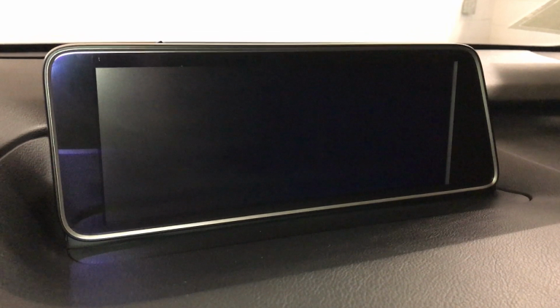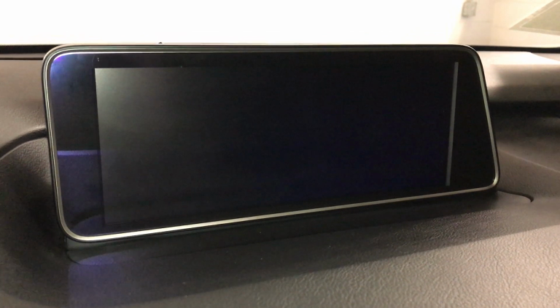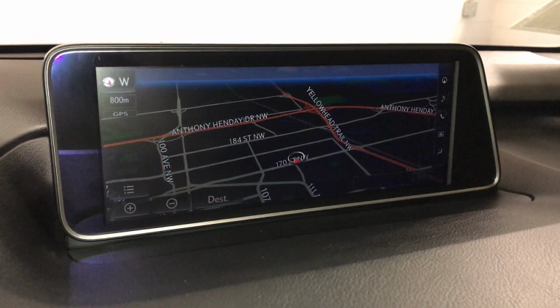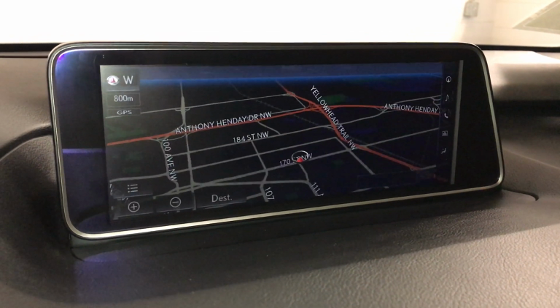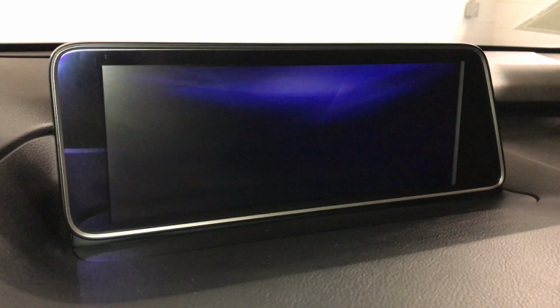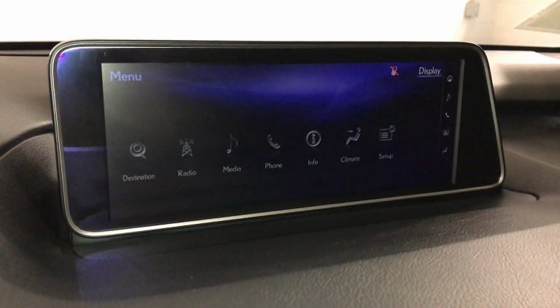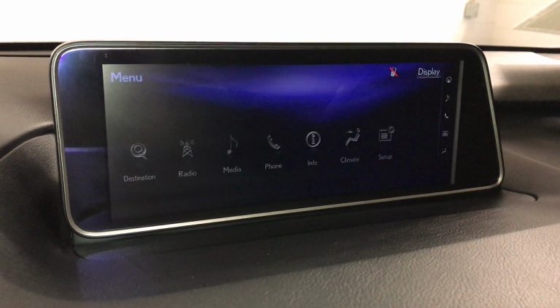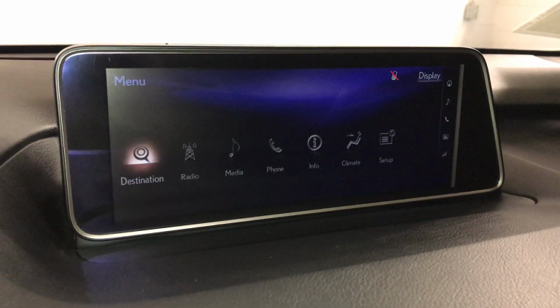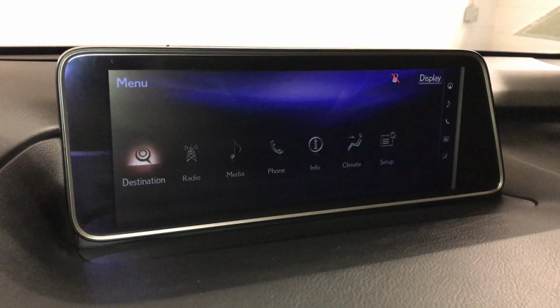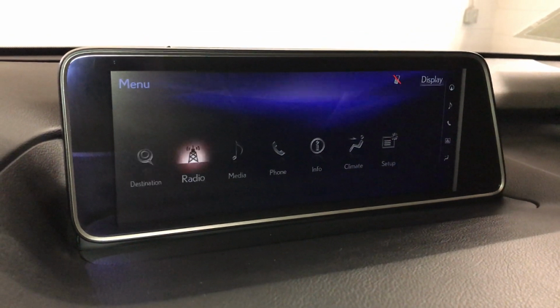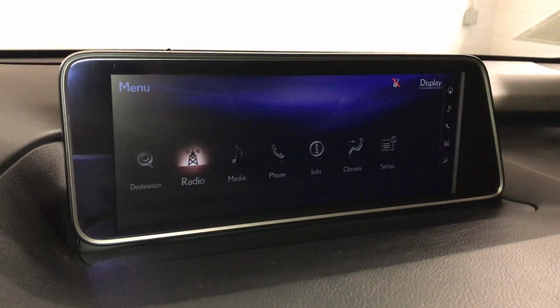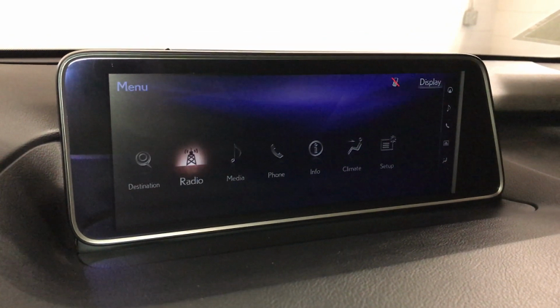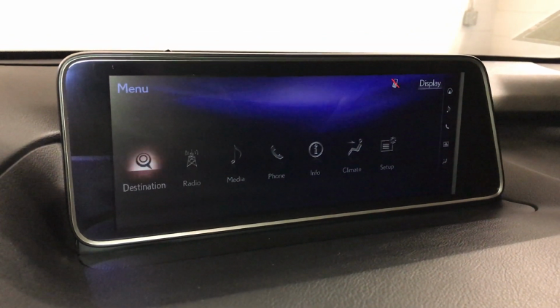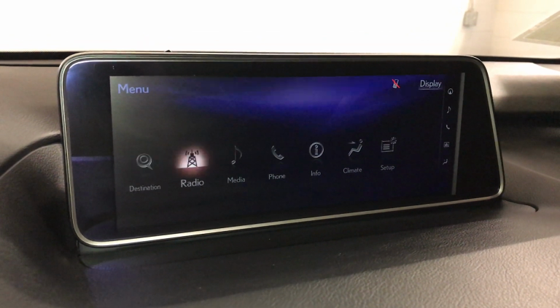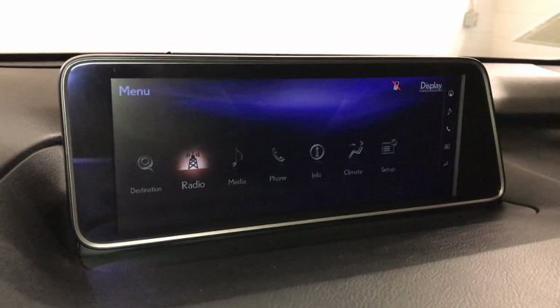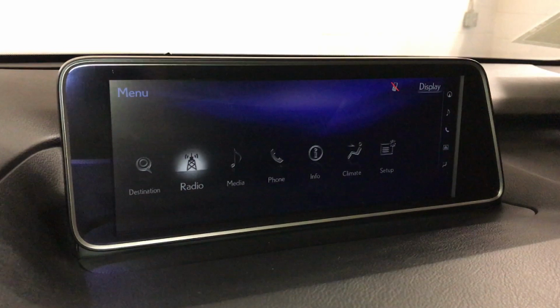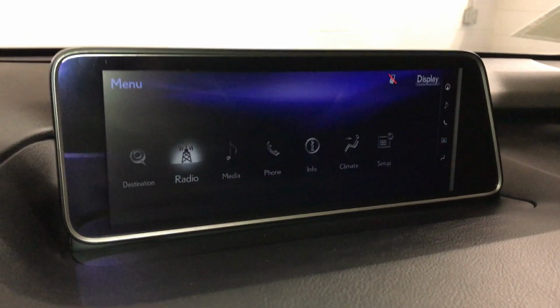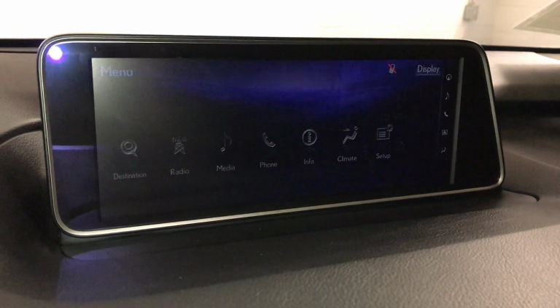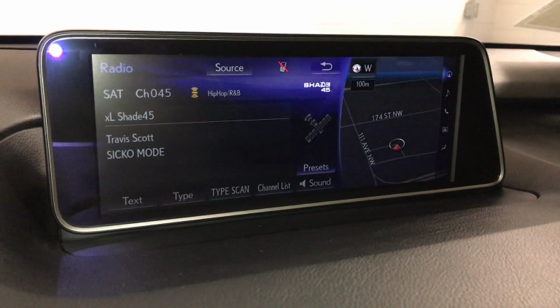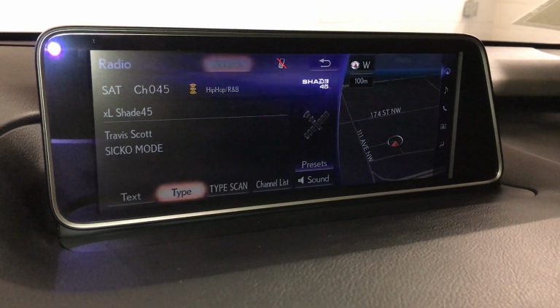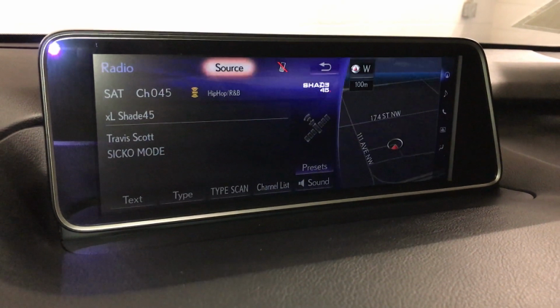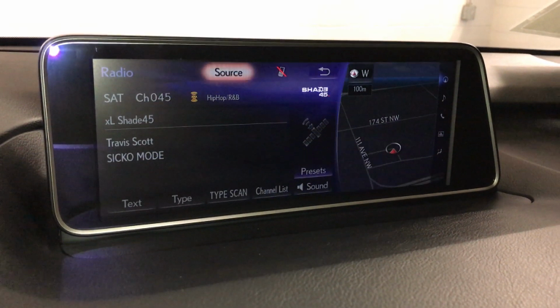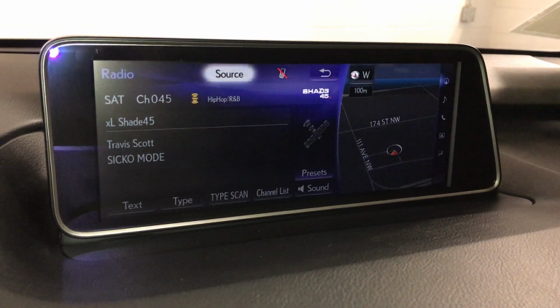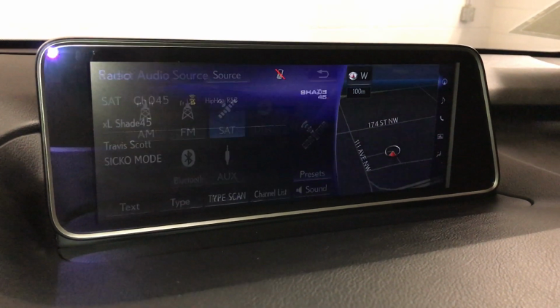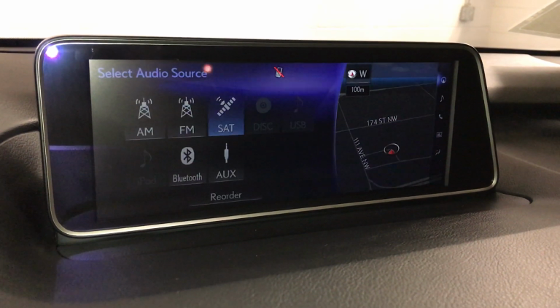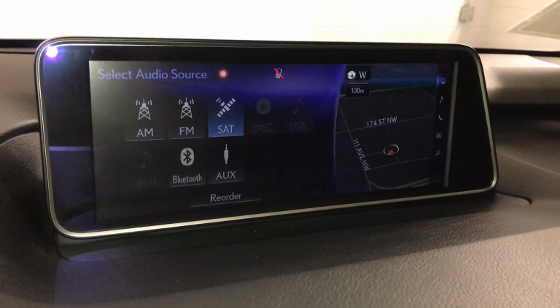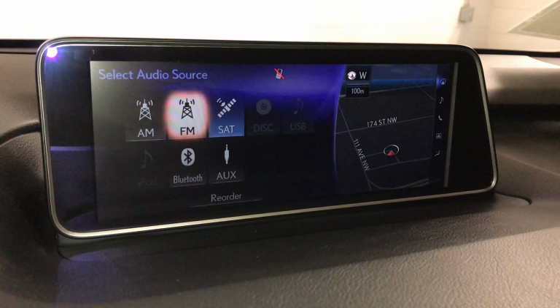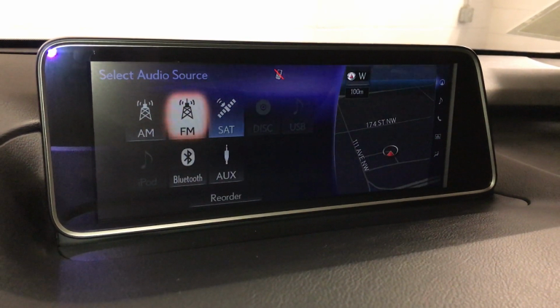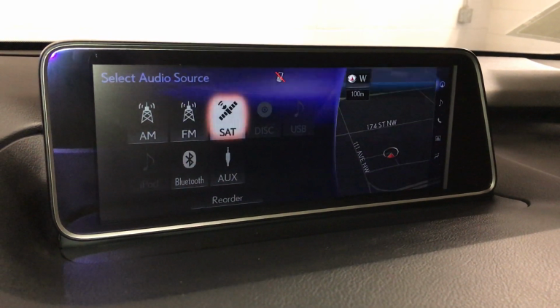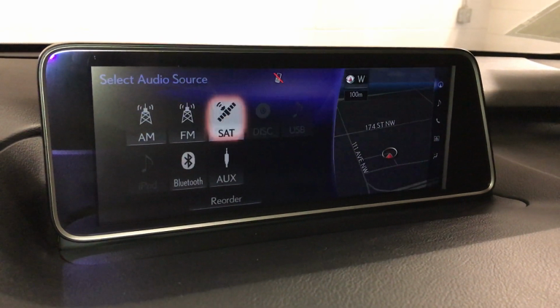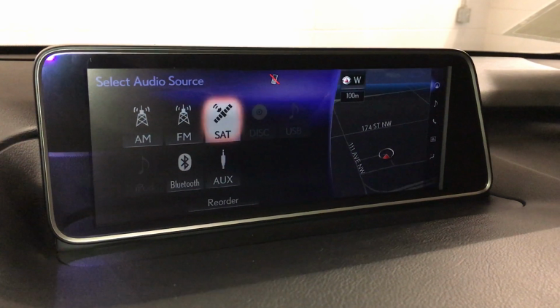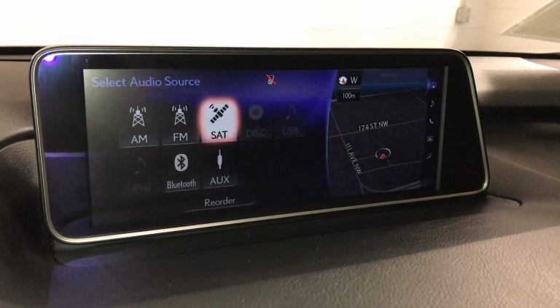15-speaker Mark Levinson Premium Audio System. AM-FM HD Radio. Satellite, CD, Bluetooth, Auxiliary and USB.